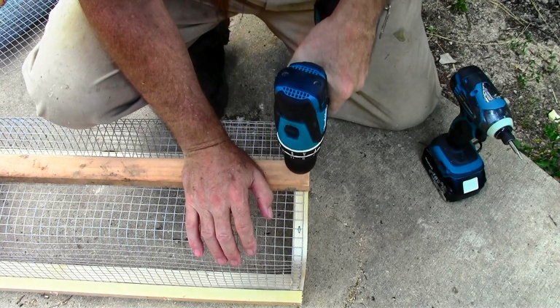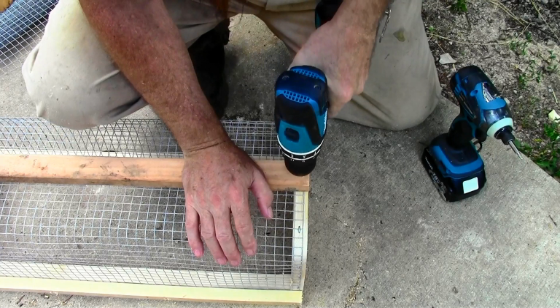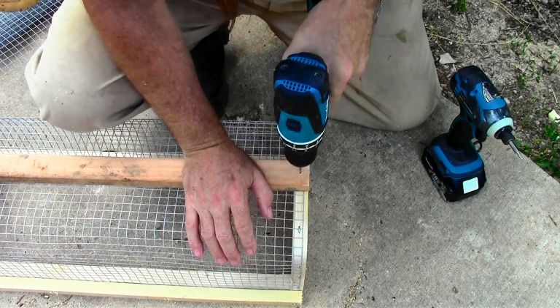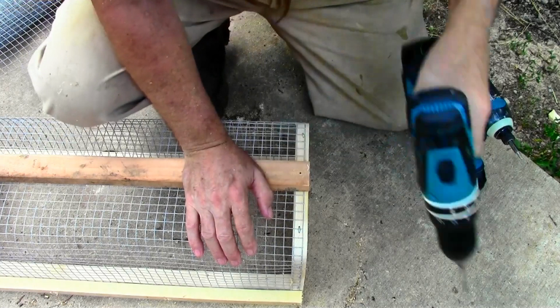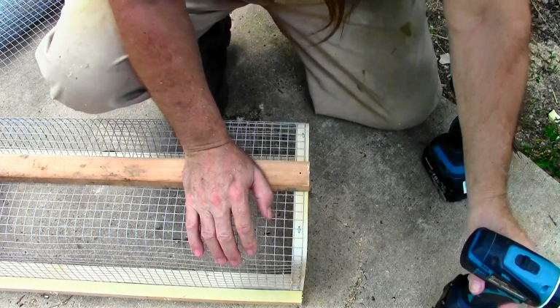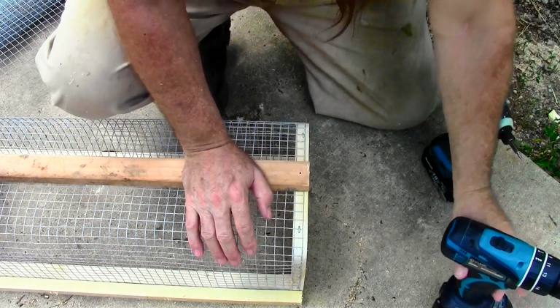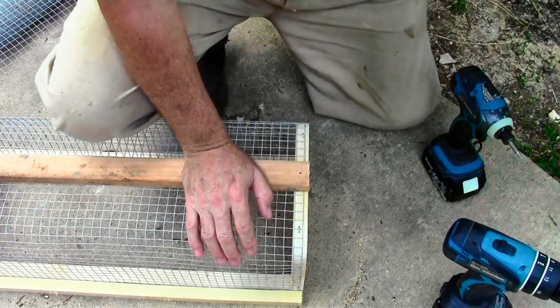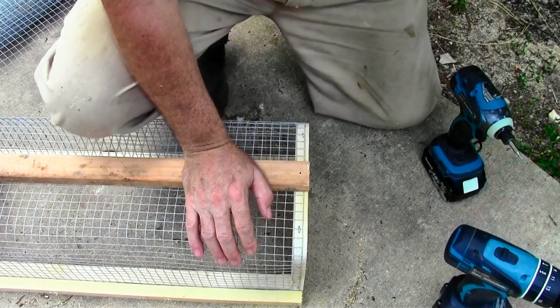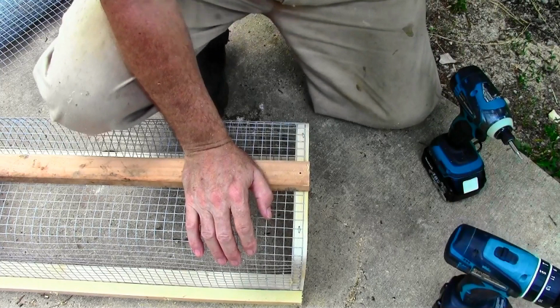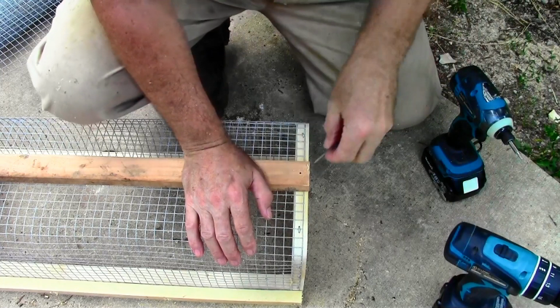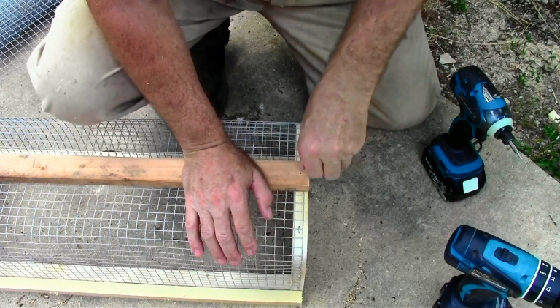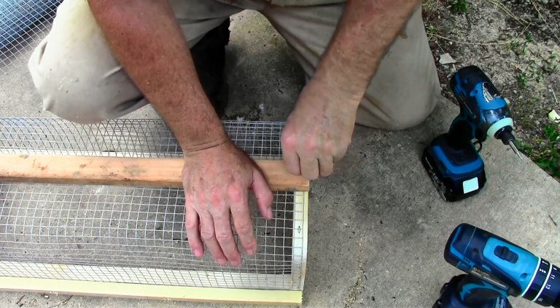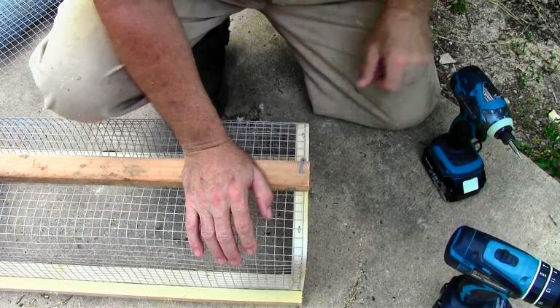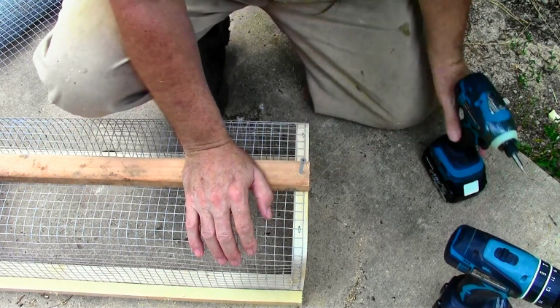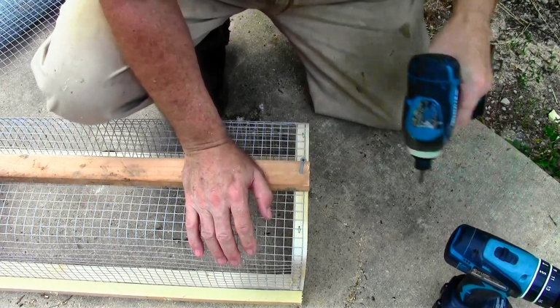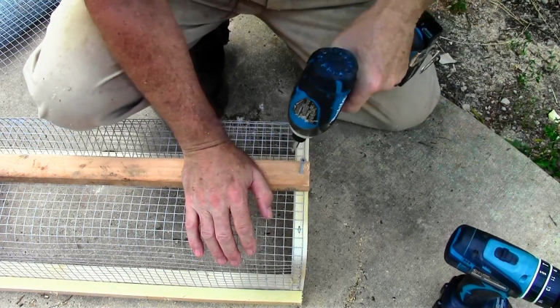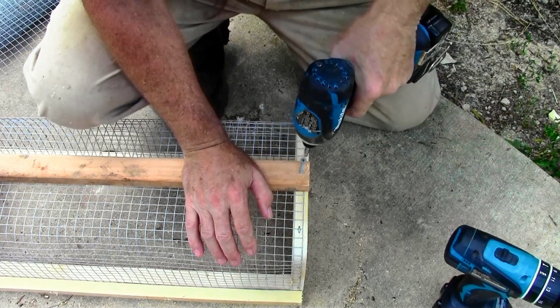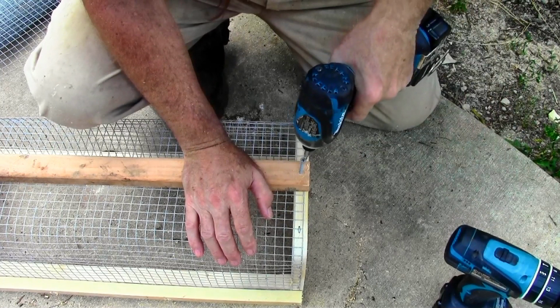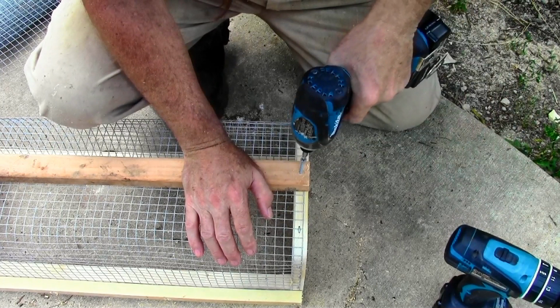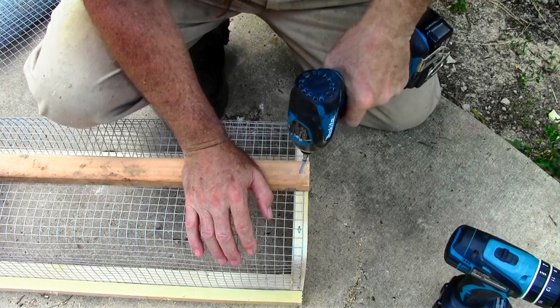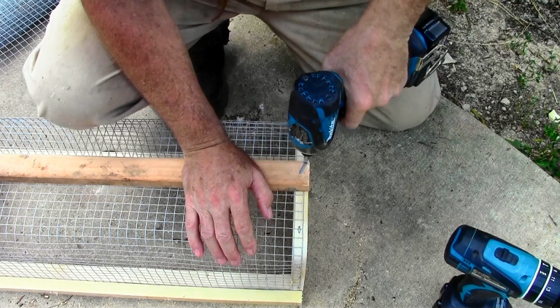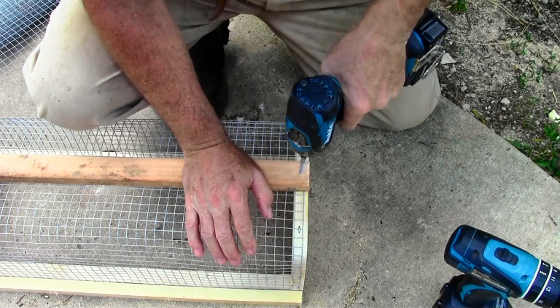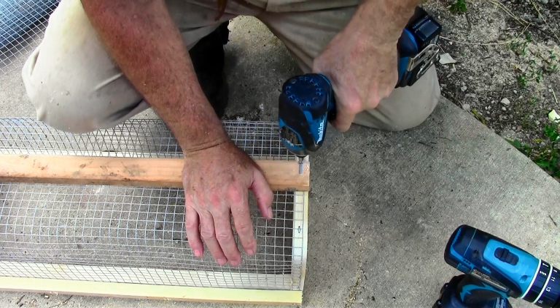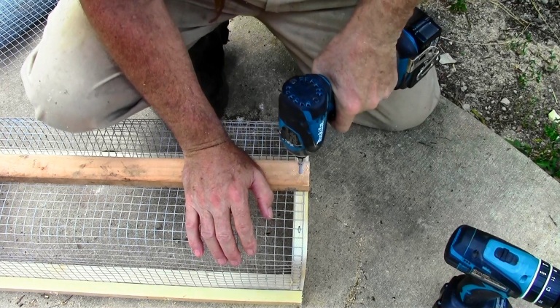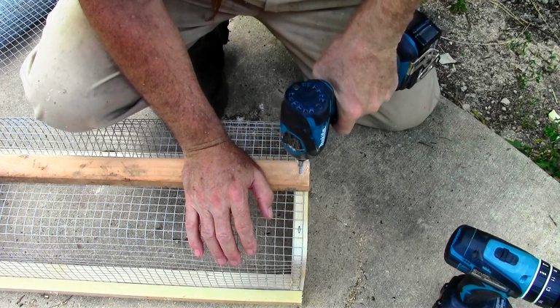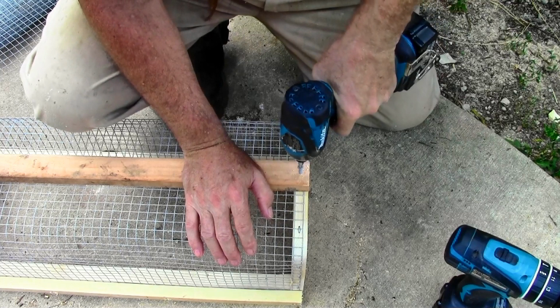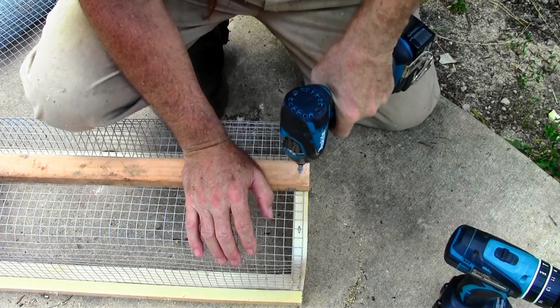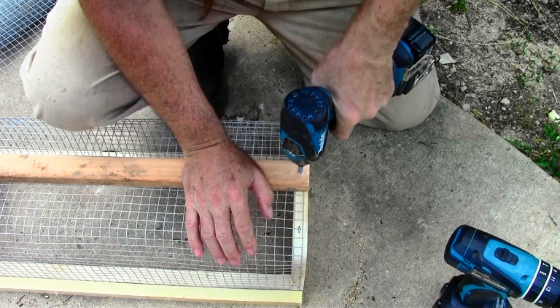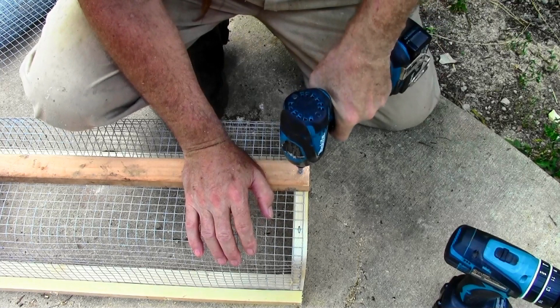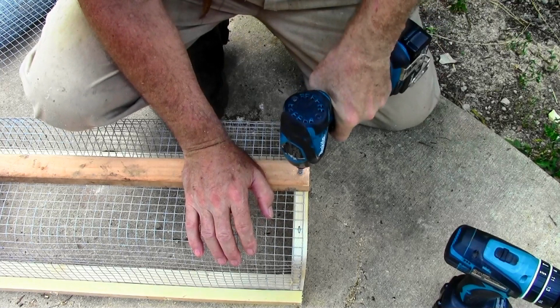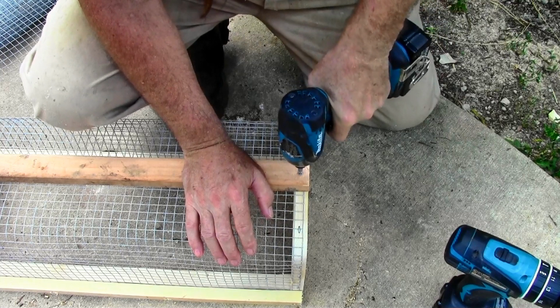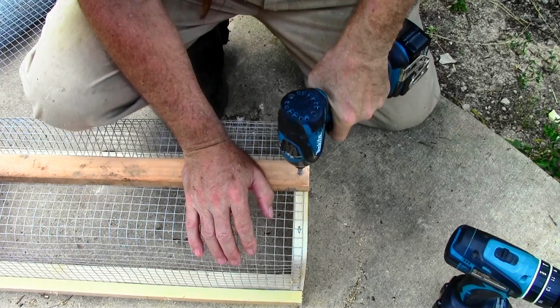So when you set the basket down it doesn't tip over to one side or the other — it tends to lean over because of just having an inch and a half railing down the middle. Two of these side by side would let the basket sit straight up and down.